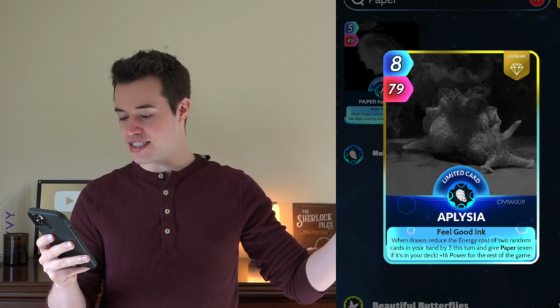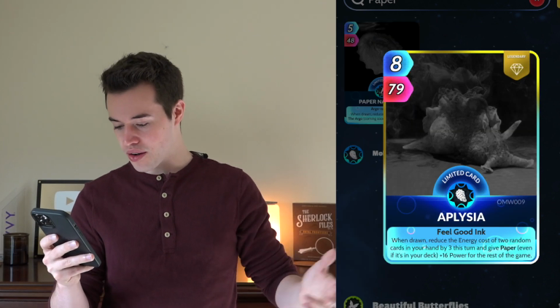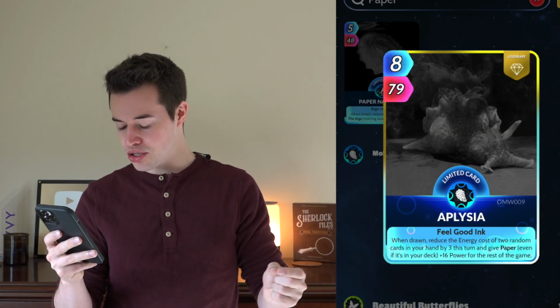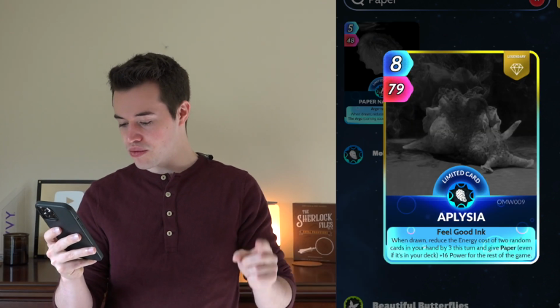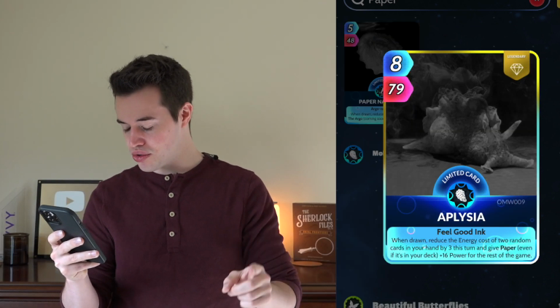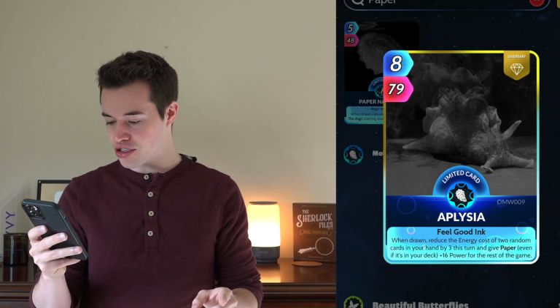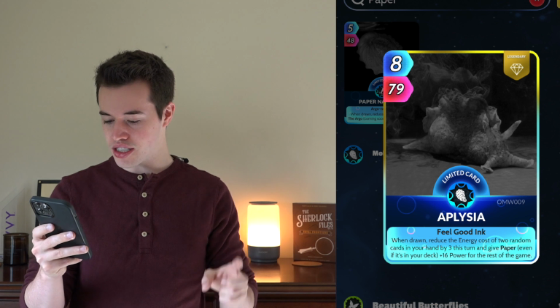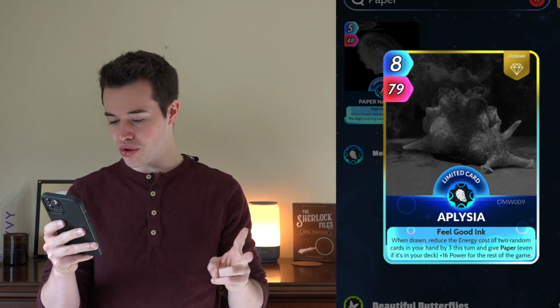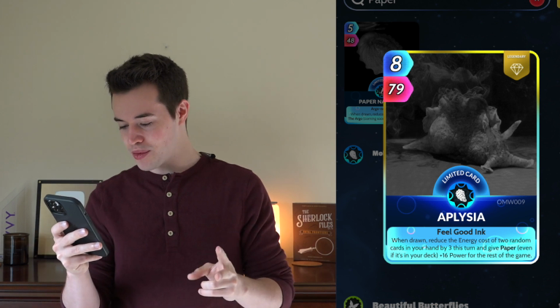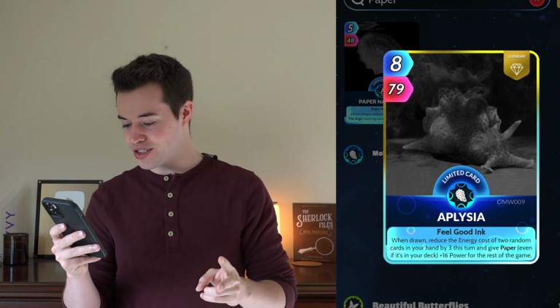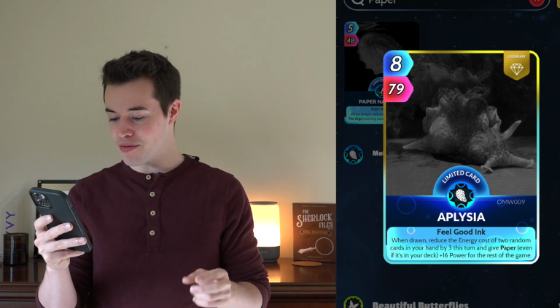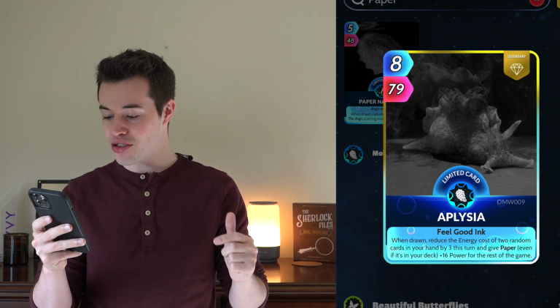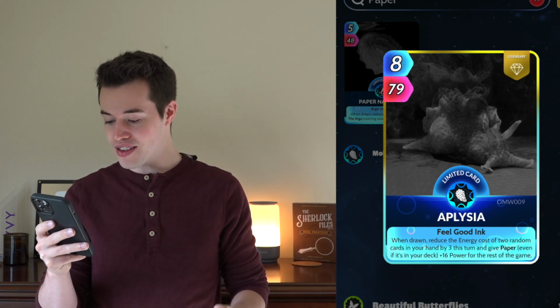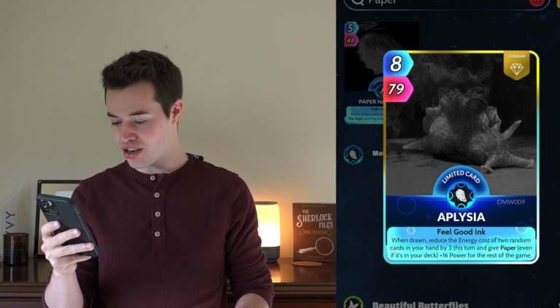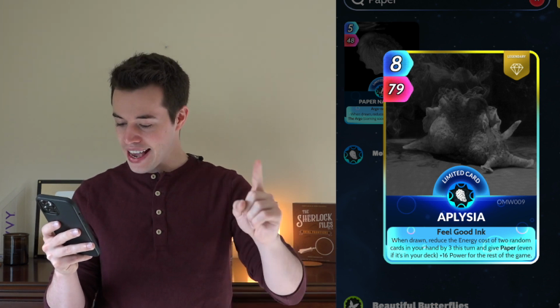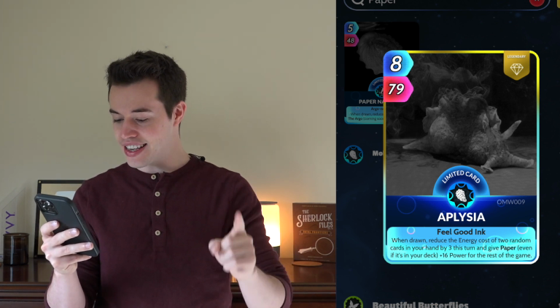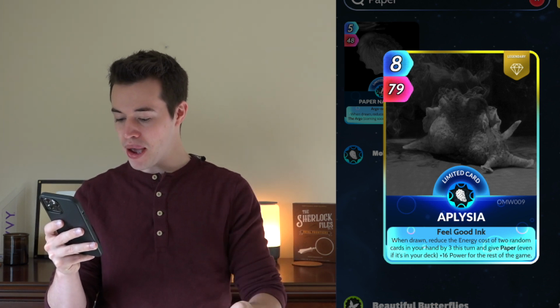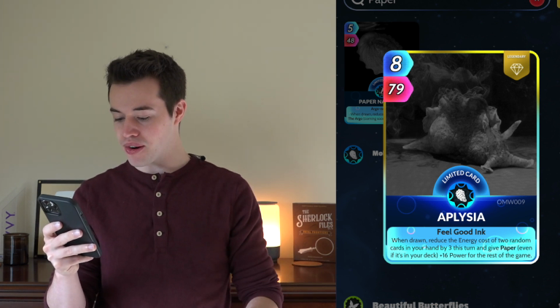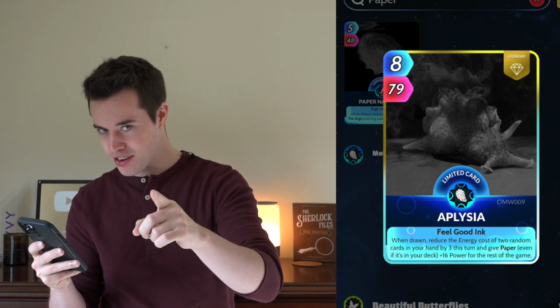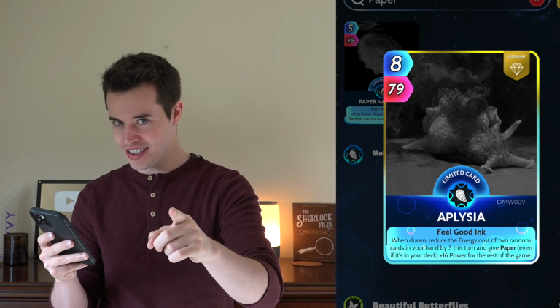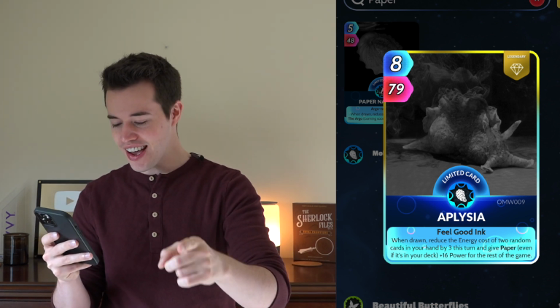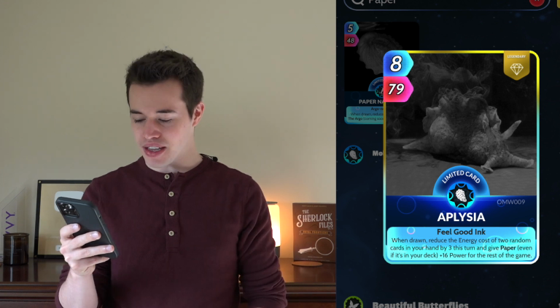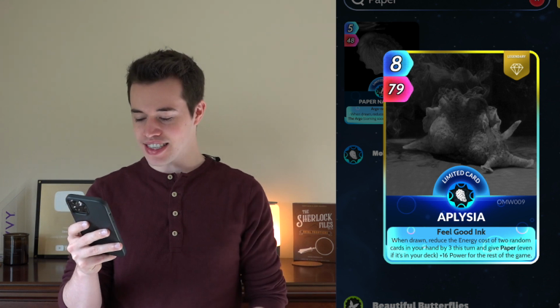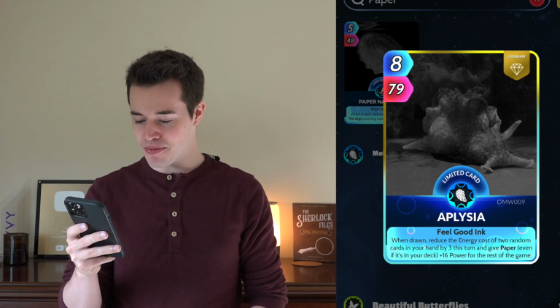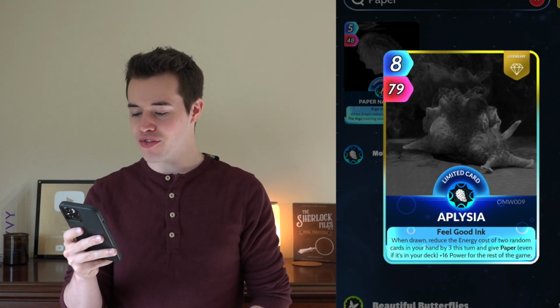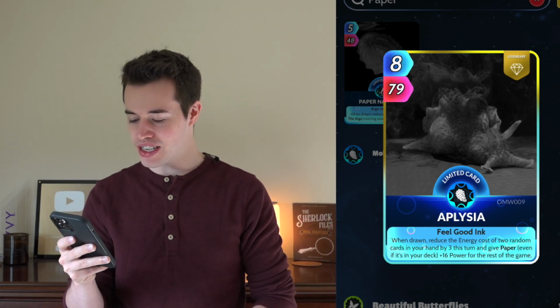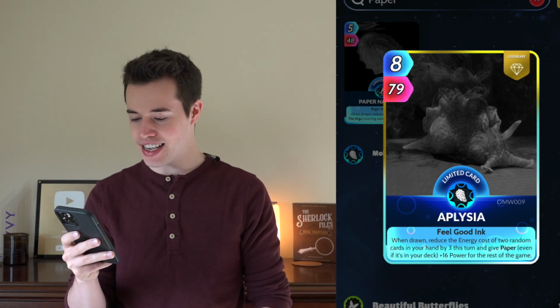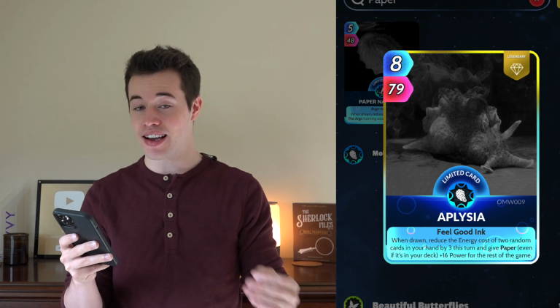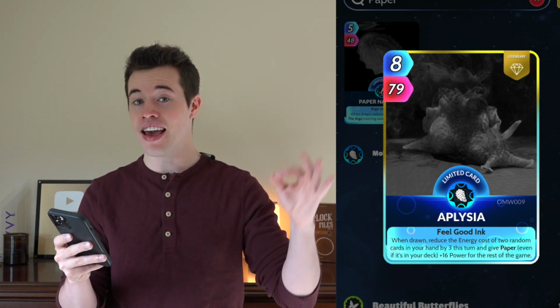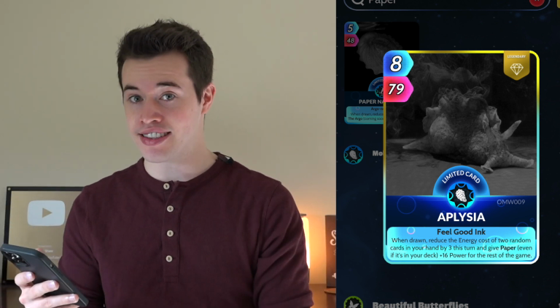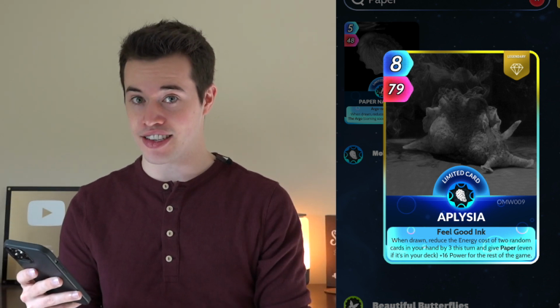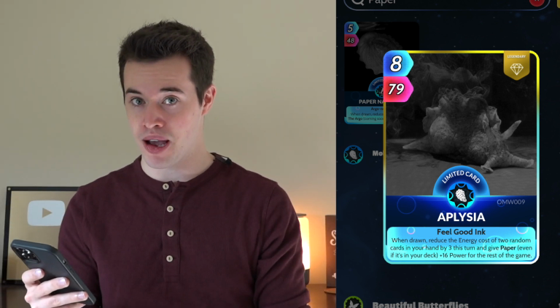Aplesia: when drawn, reduce the energy cost of two random cards in your hand by three this turn, and give Paper — even if it's in your deck — plus 16 power for the rest of the game. Again, fantastic for Paper.